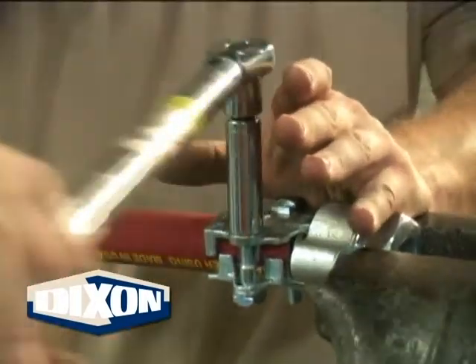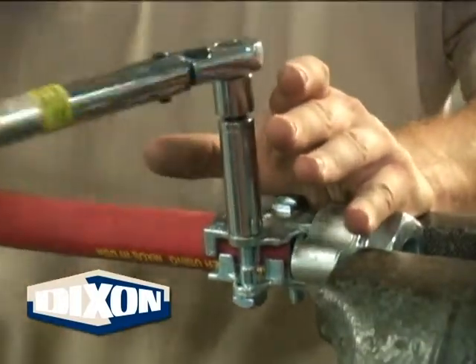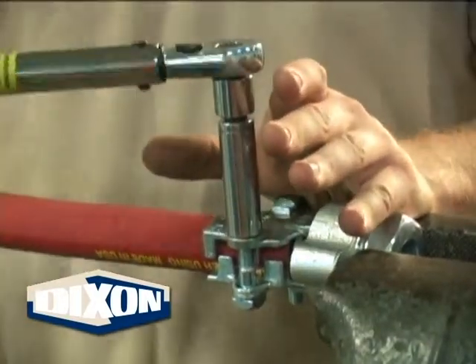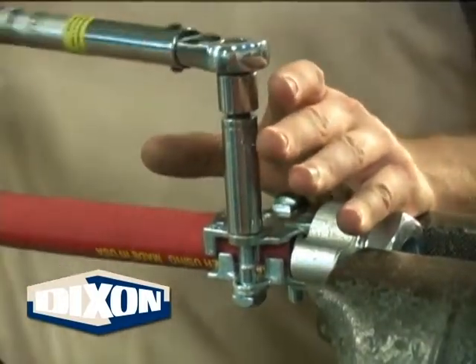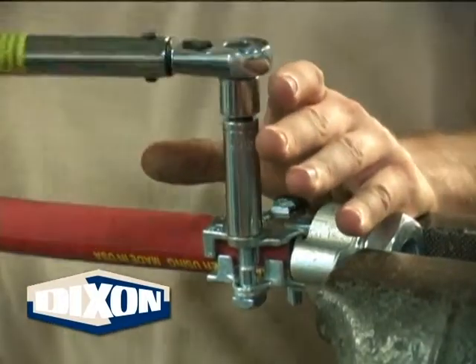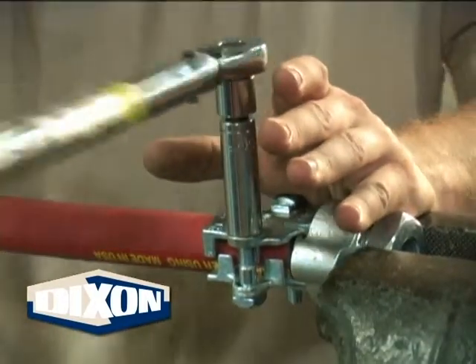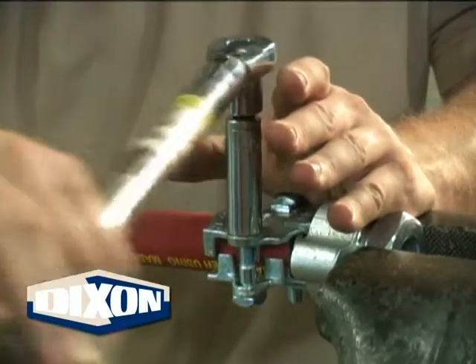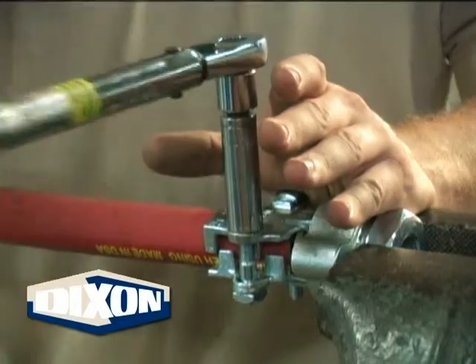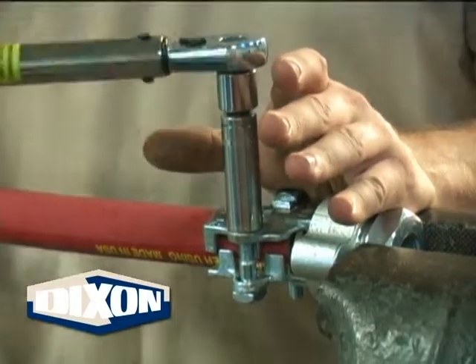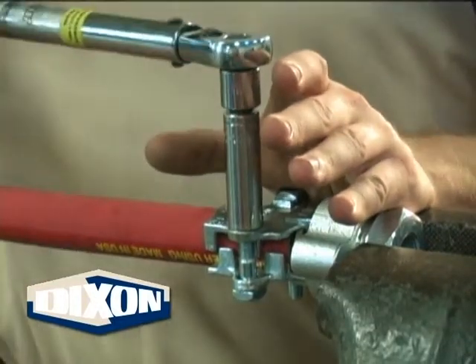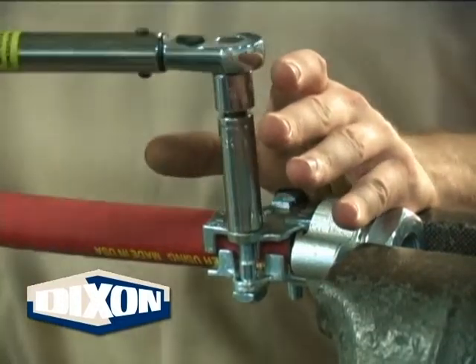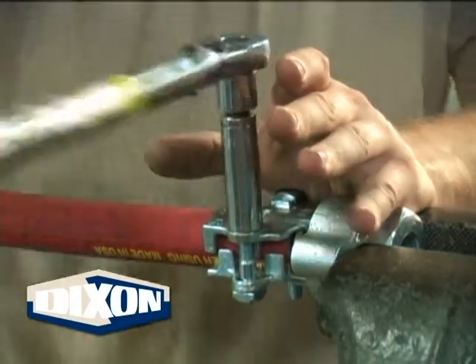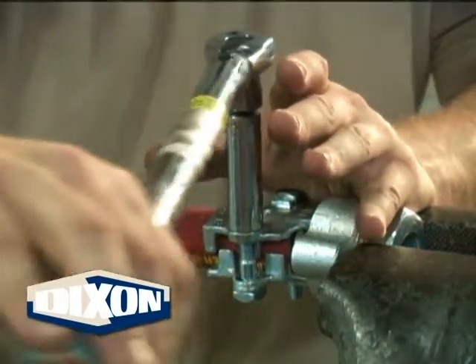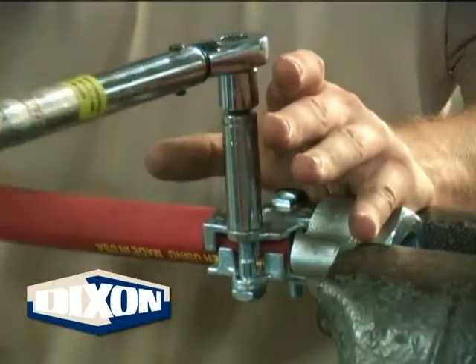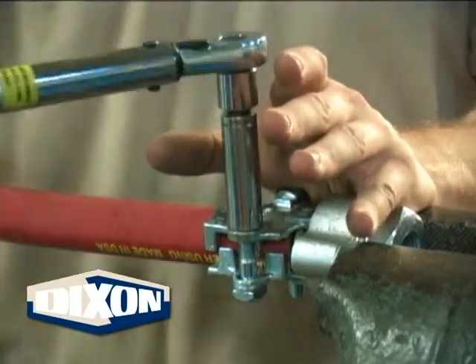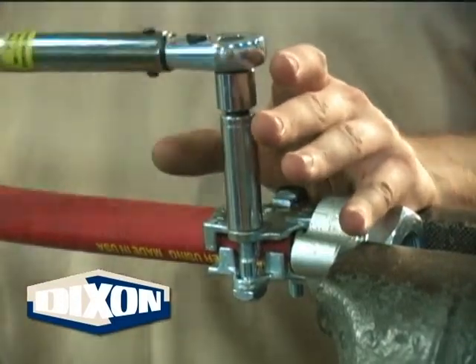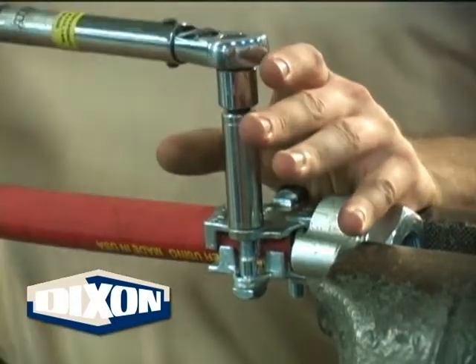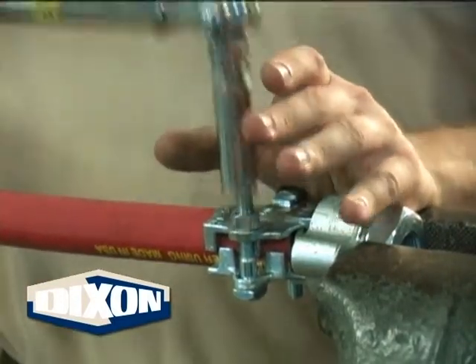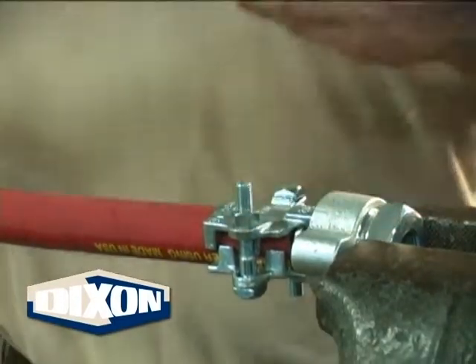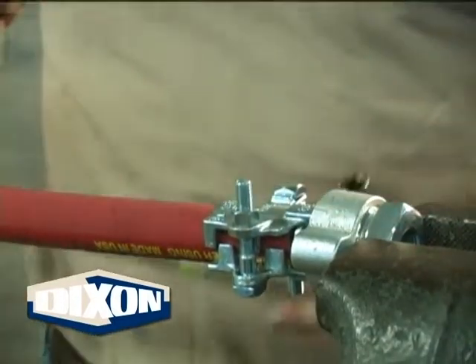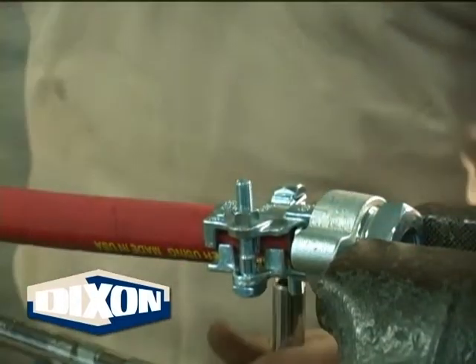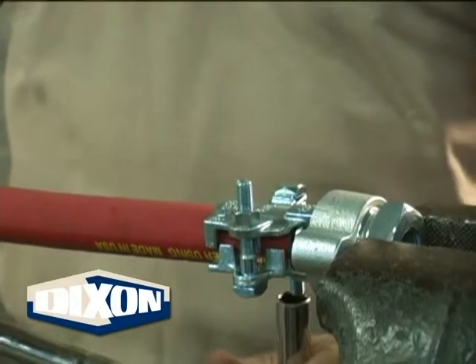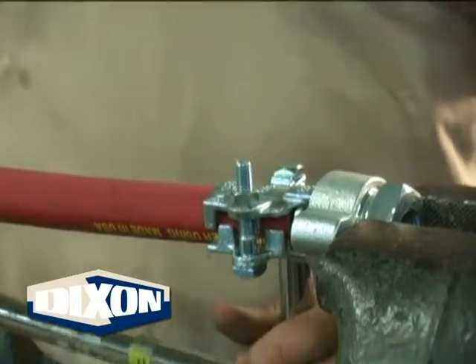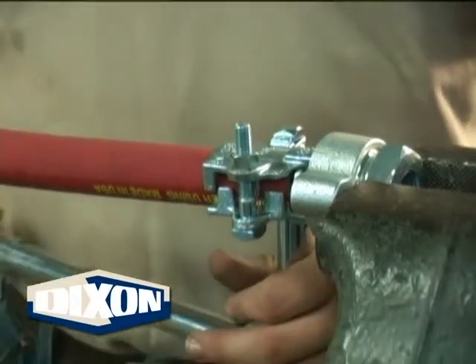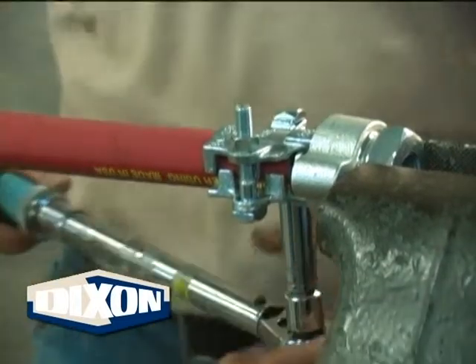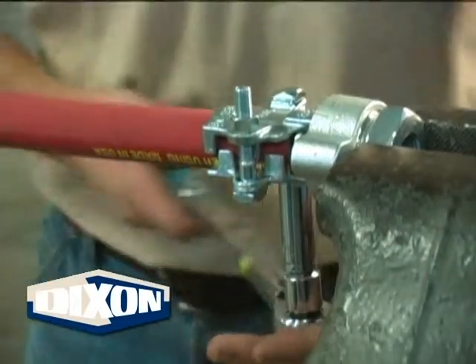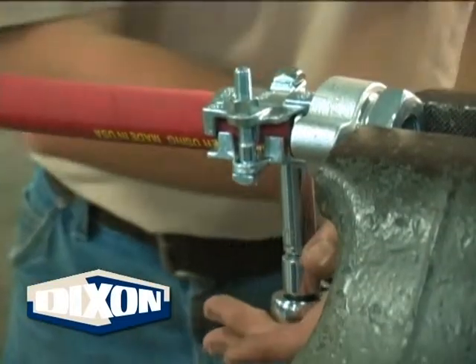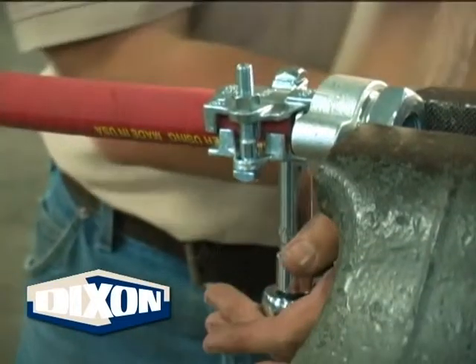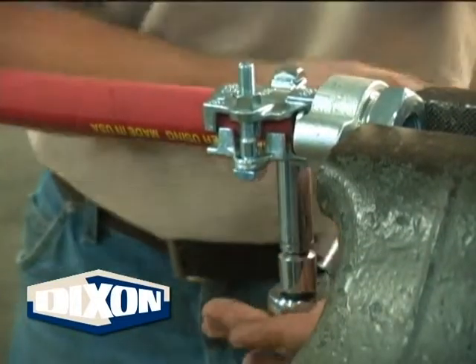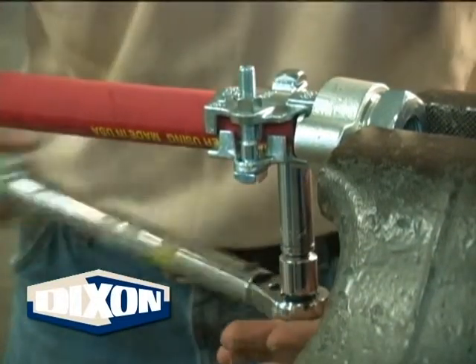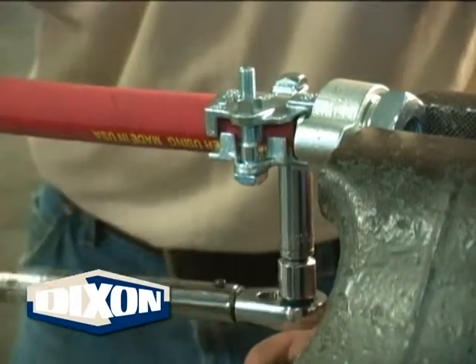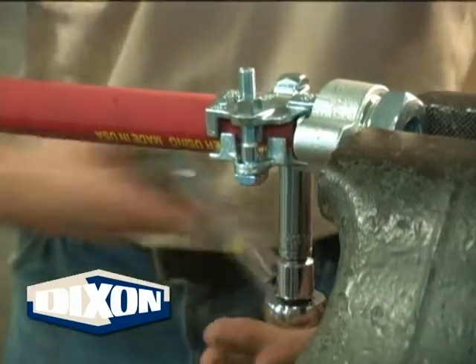Periodic bolt re-tightening is necessary due to cold flow. Boss clamps are for a single use. Once removed, all parts of the clamp, including nuts and bolts, are to be discarded.